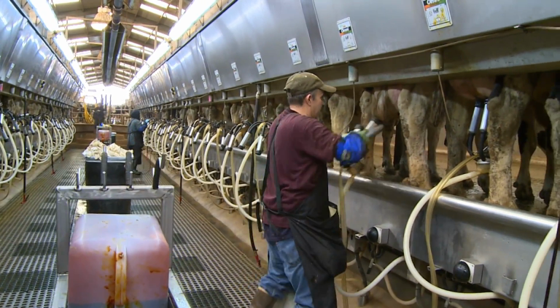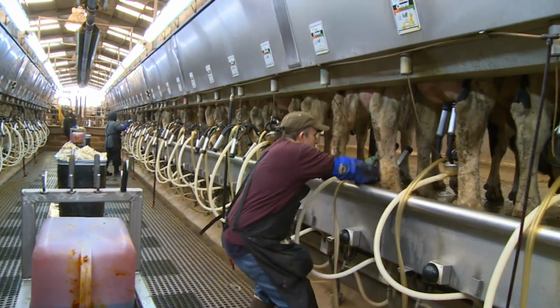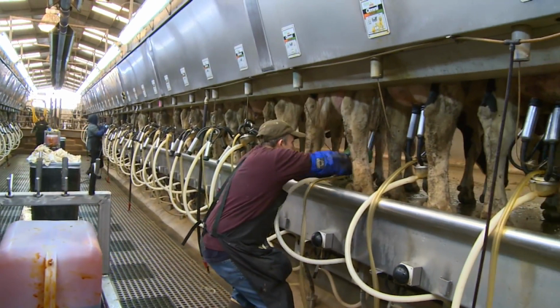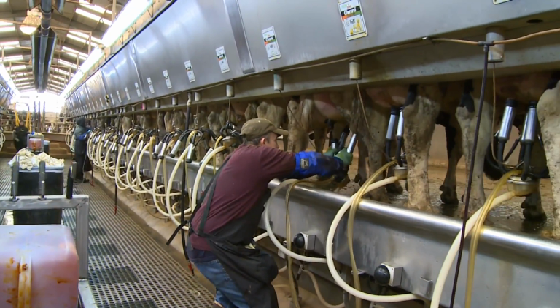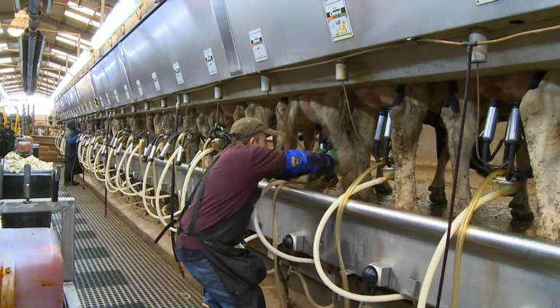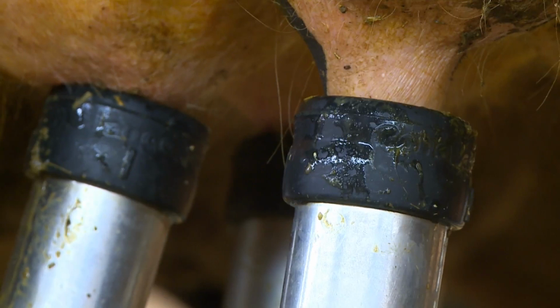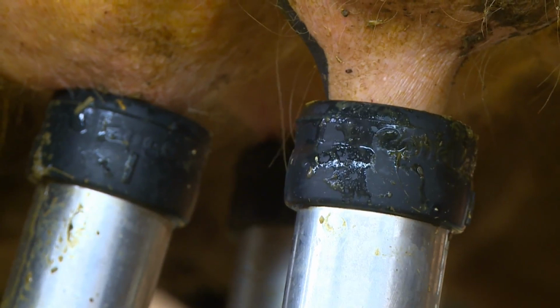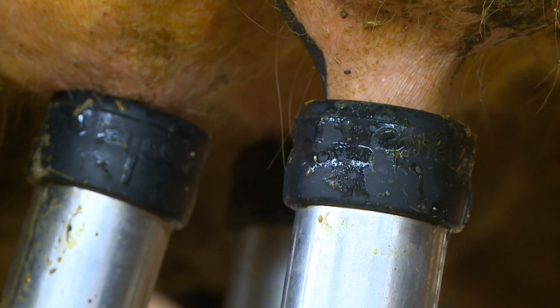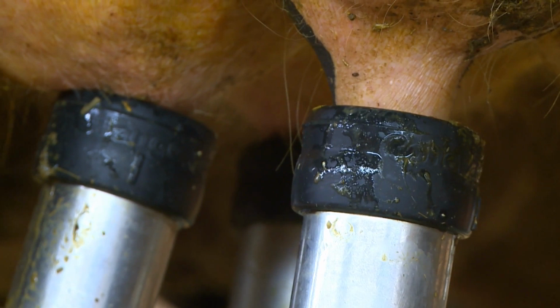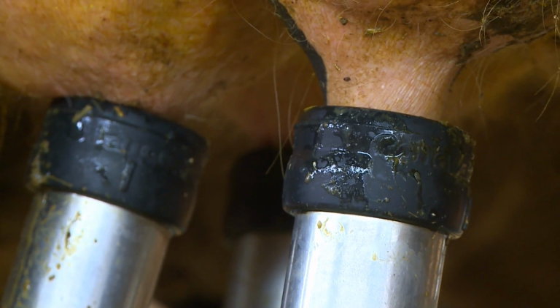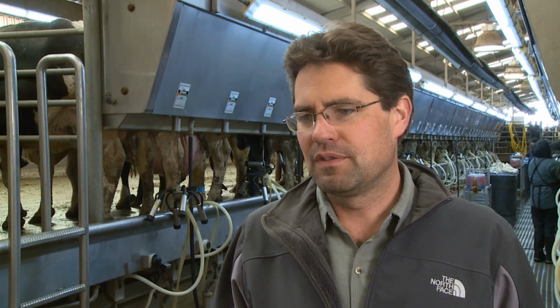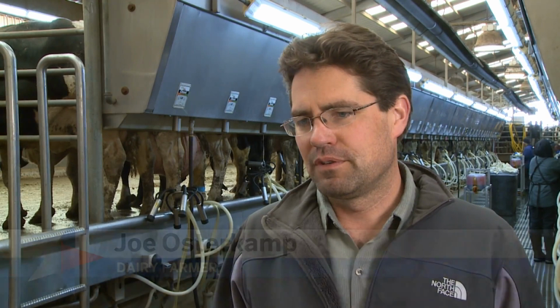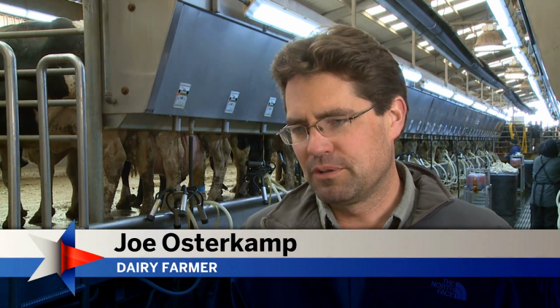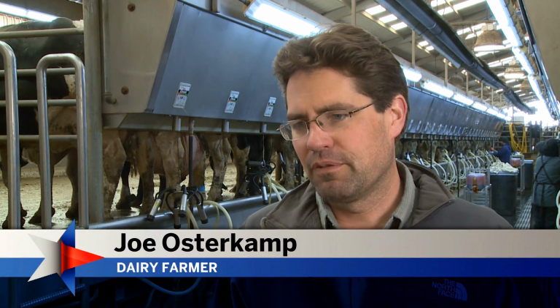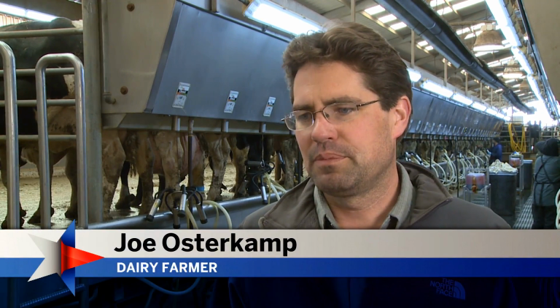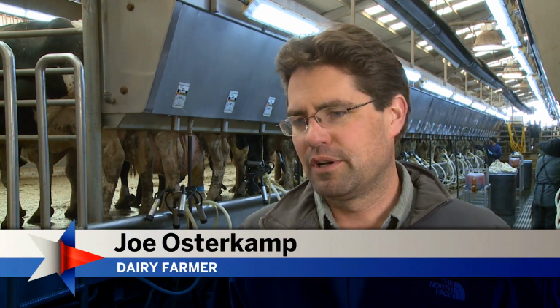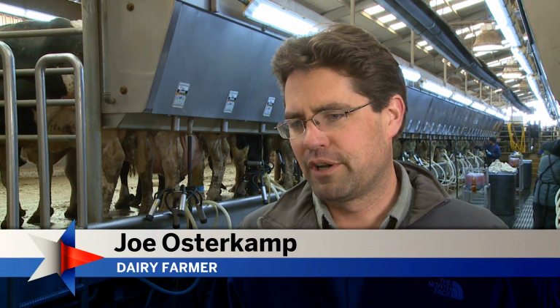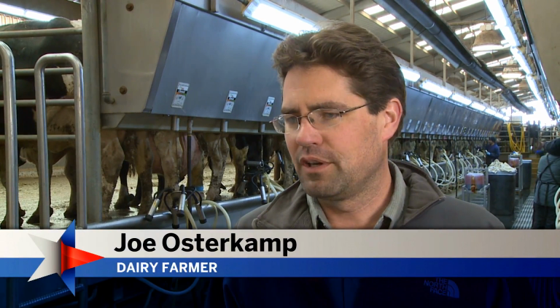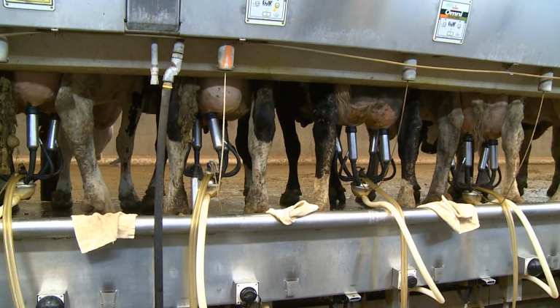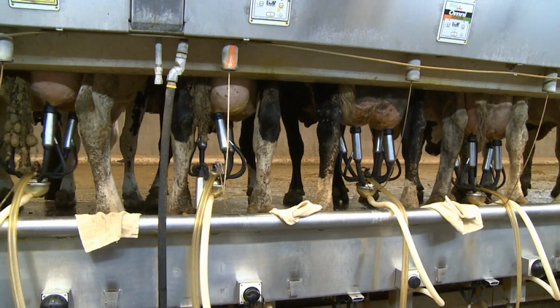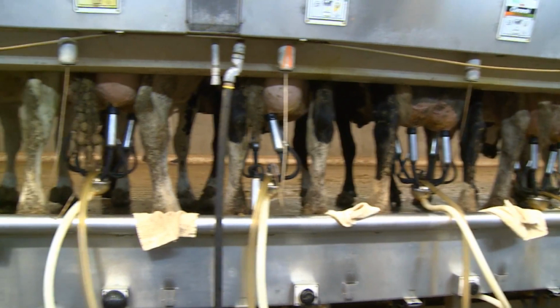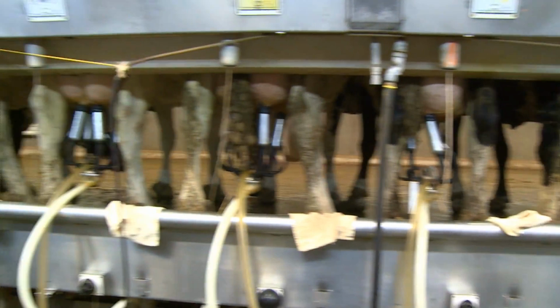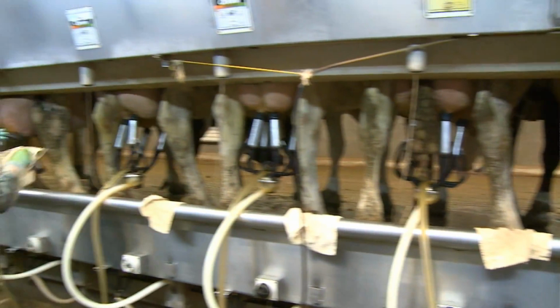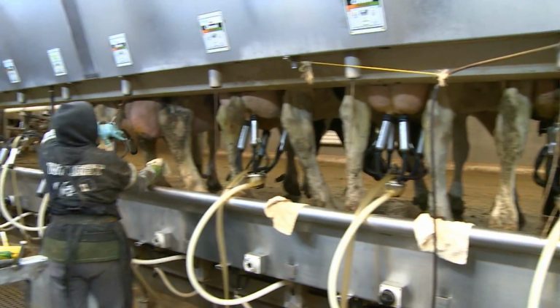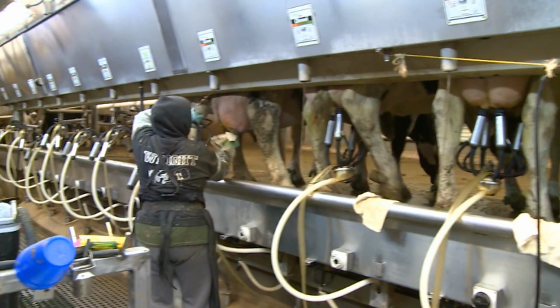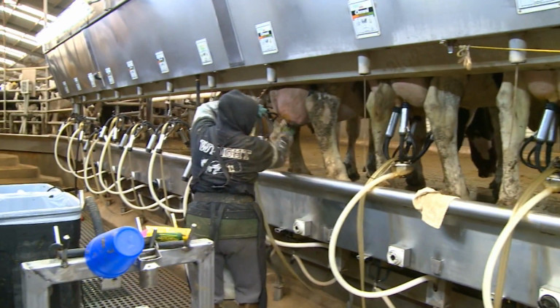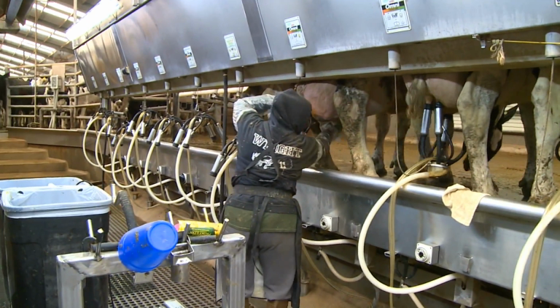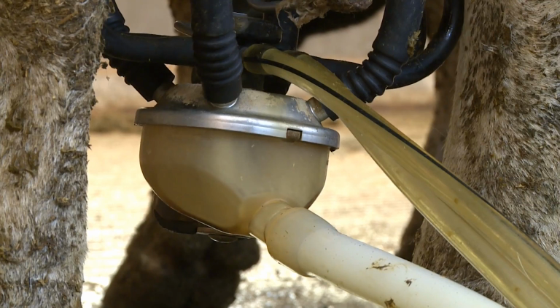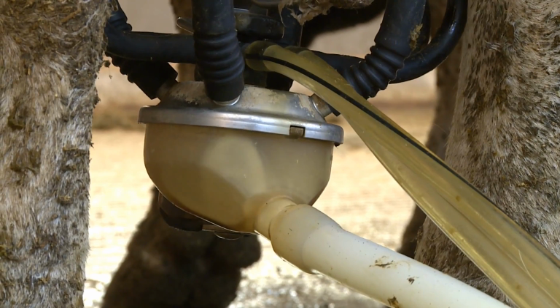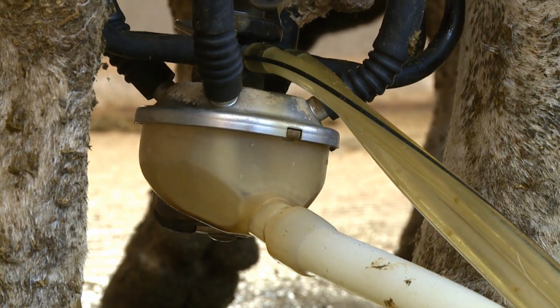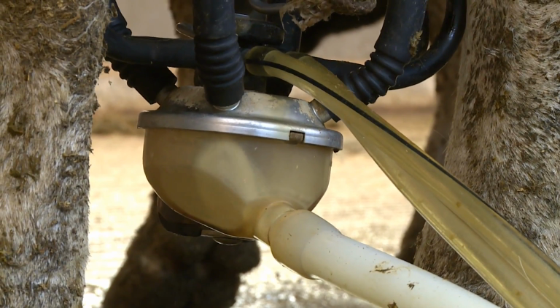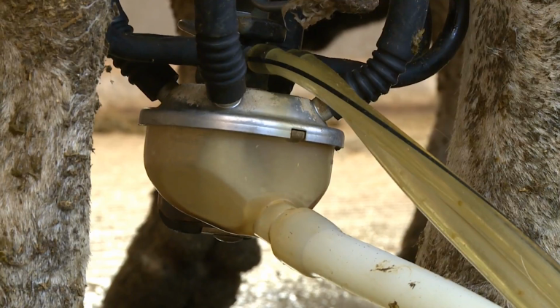Texas dairy farmers like Joe Osterkamp don't understand why. Our main job is to feed them and care for them, provide them with a good, comfortable environment, and to produce a high-quality, safe, nutritious product for the consumer.